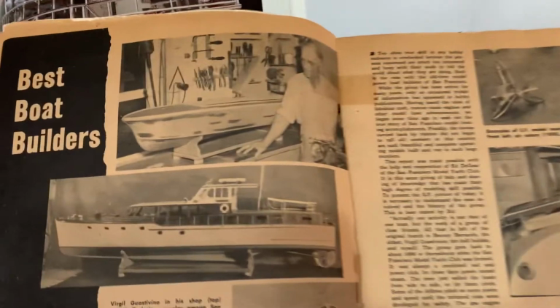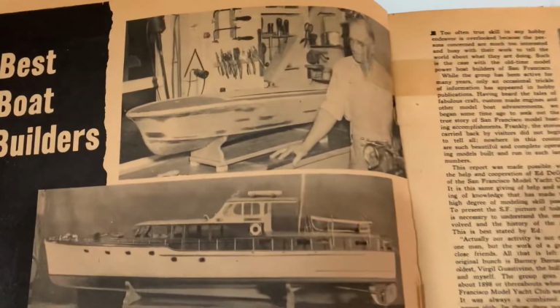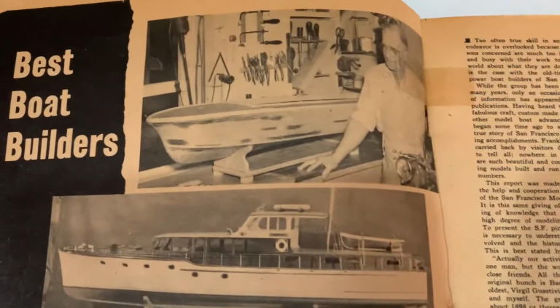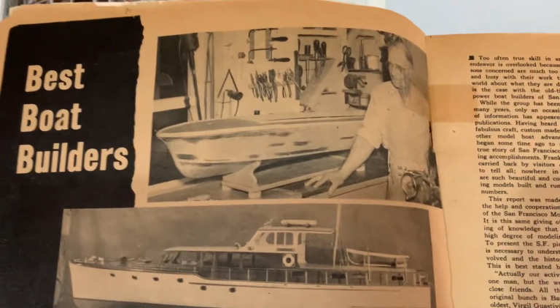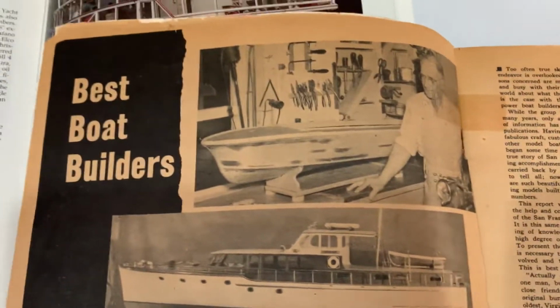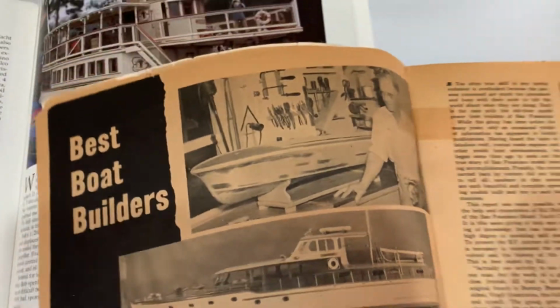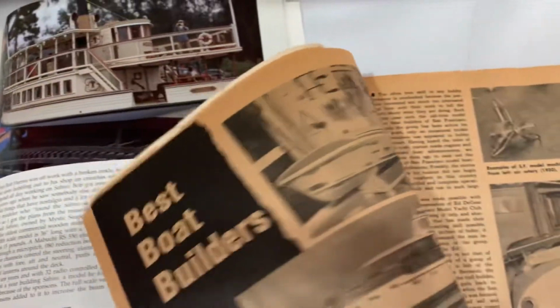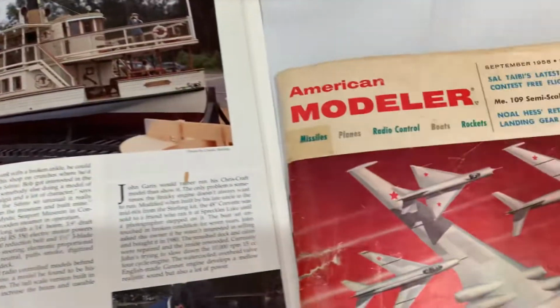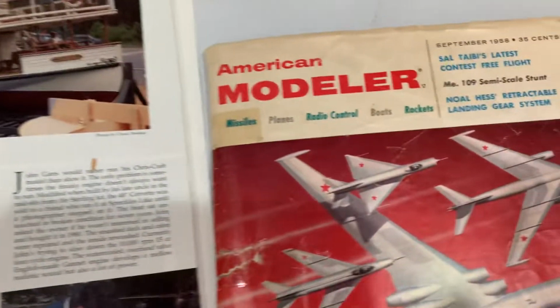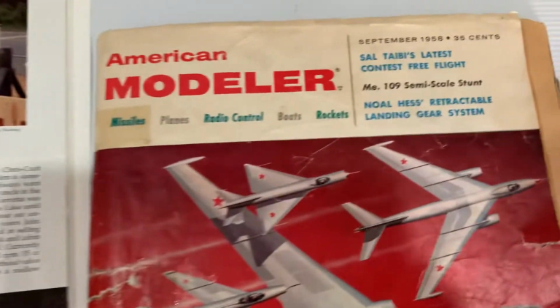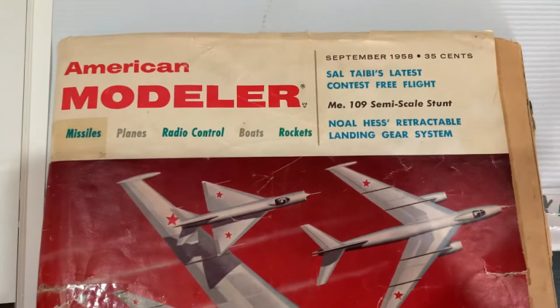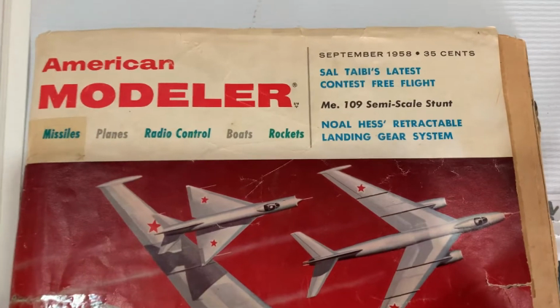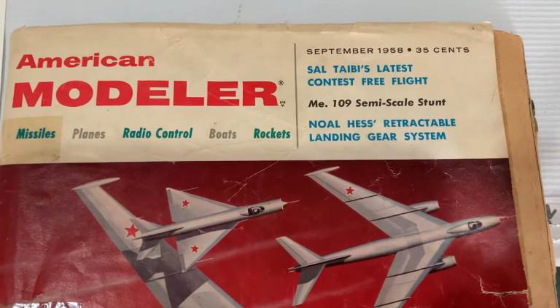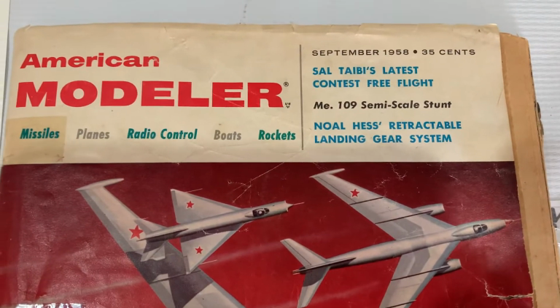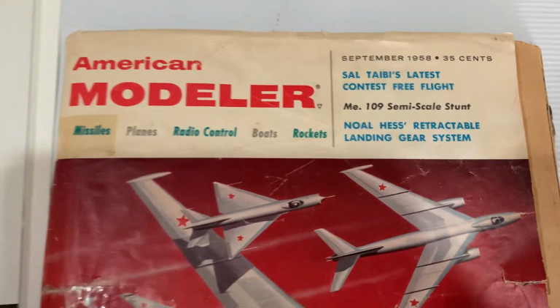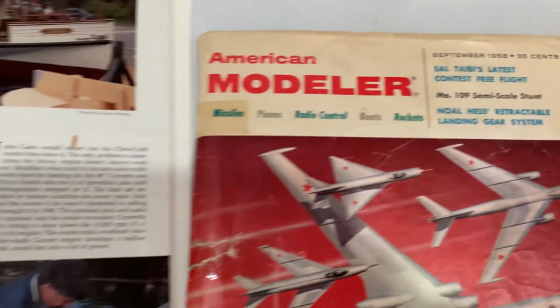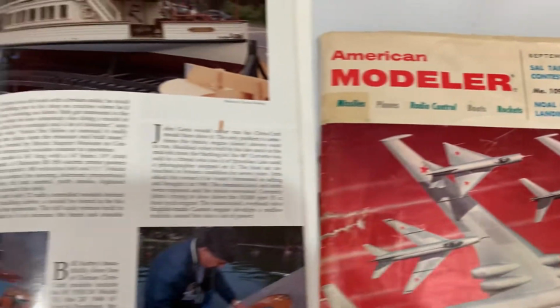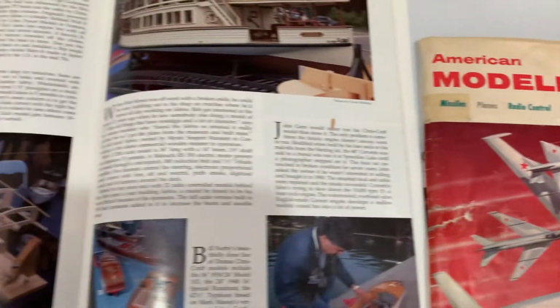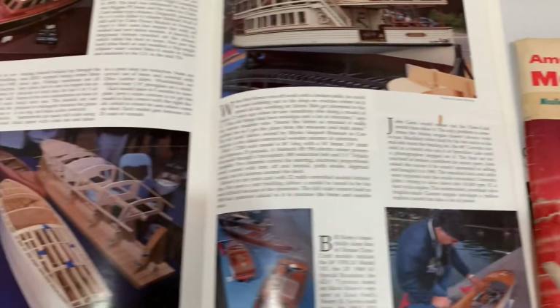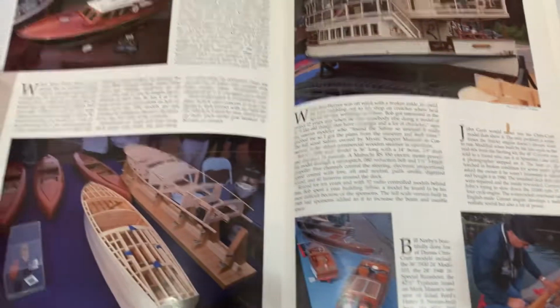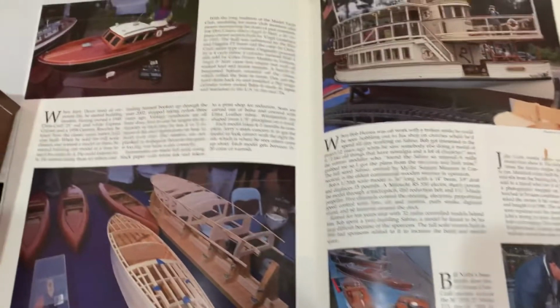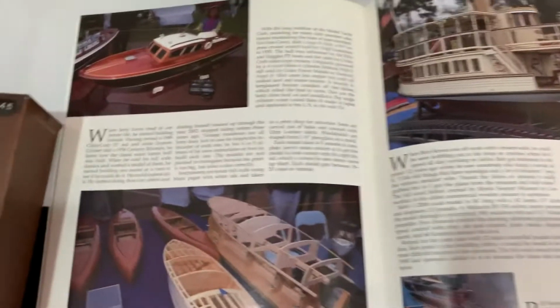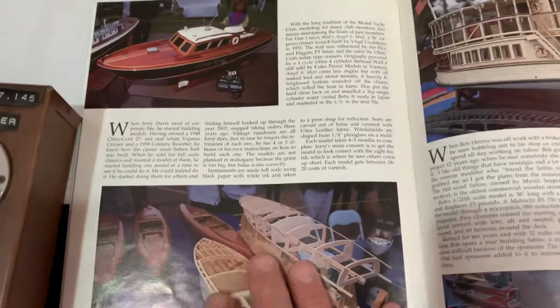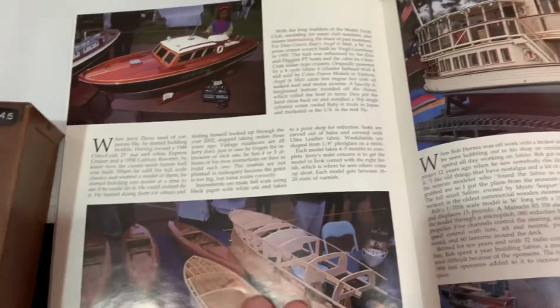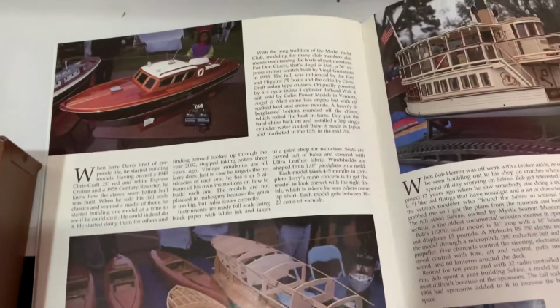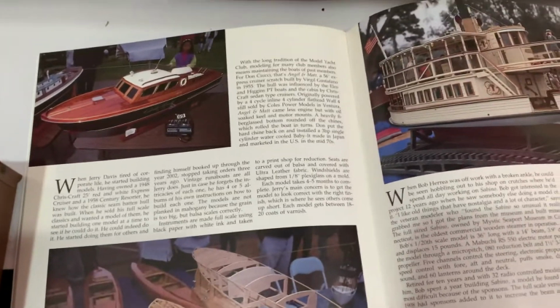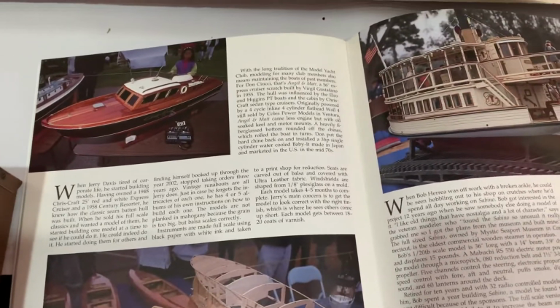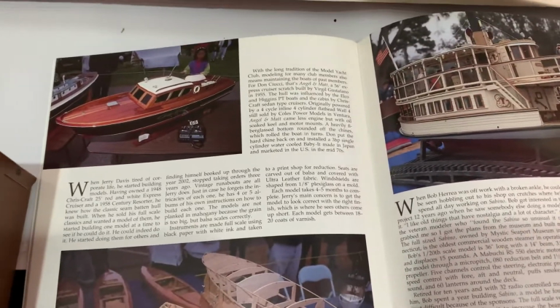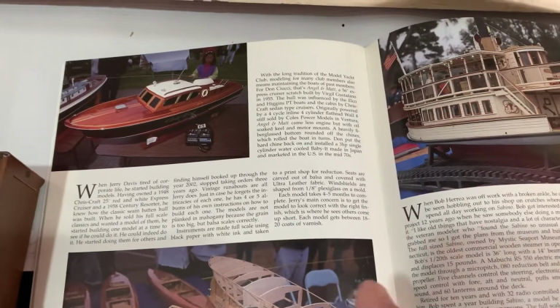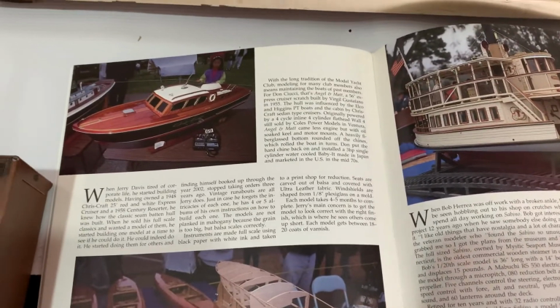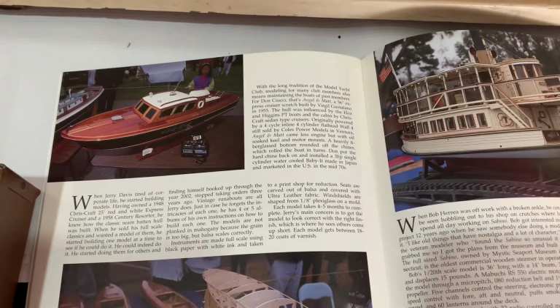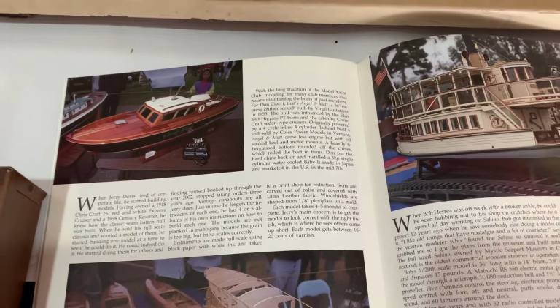That's it, right there — the hull being built by the builder, documented in American Modeler back in 1958. She was also documented in American Yacht magazine. That is her sister ship.